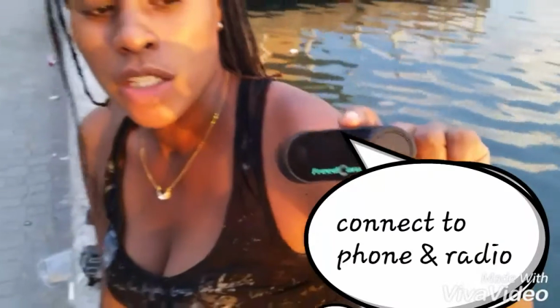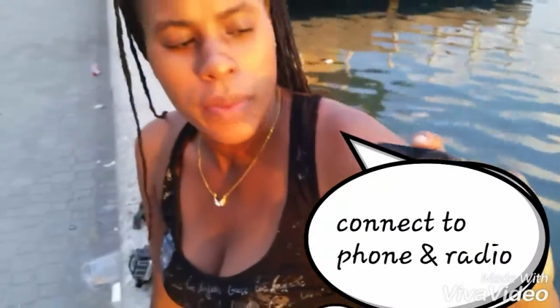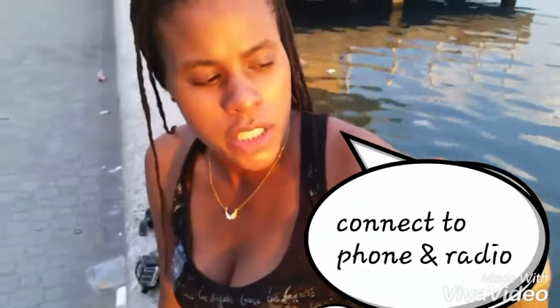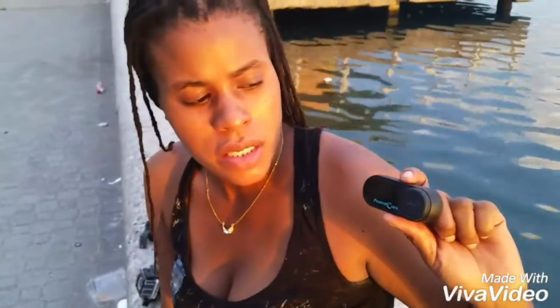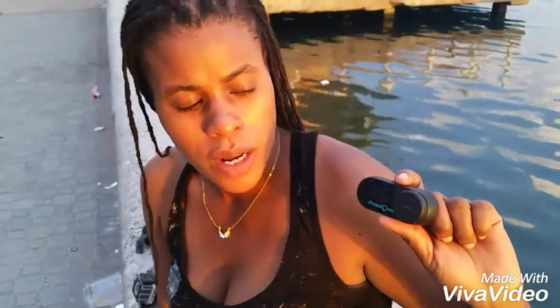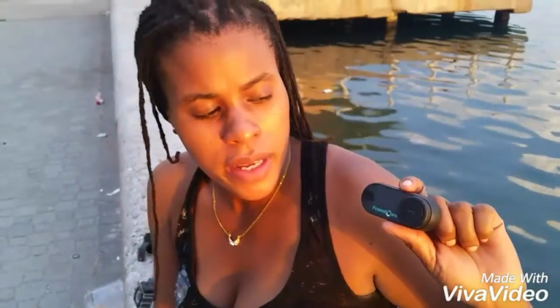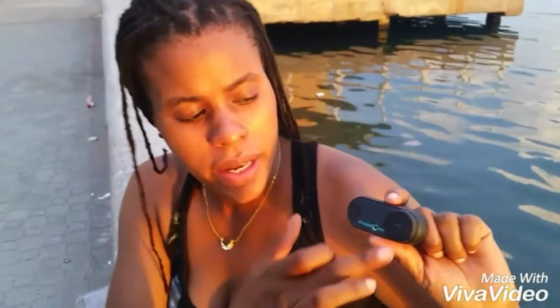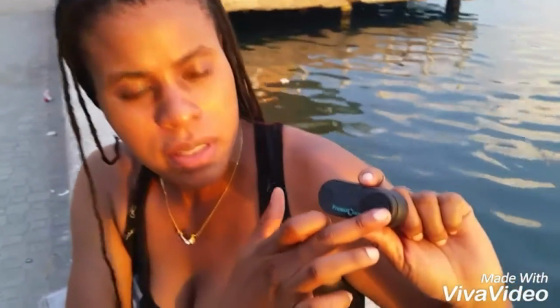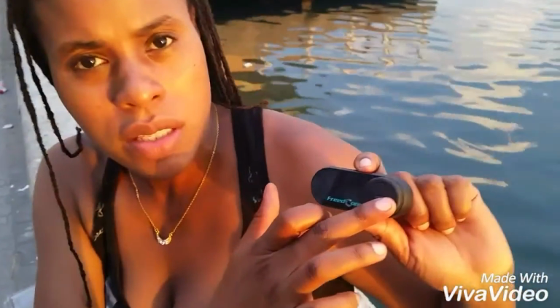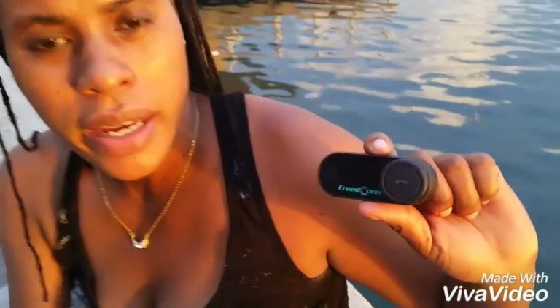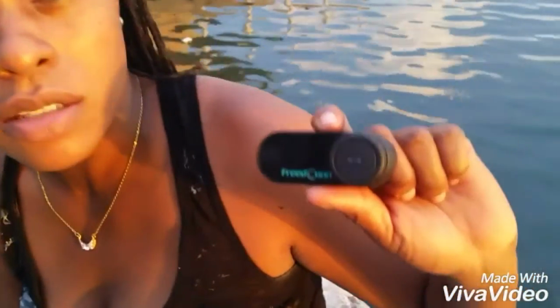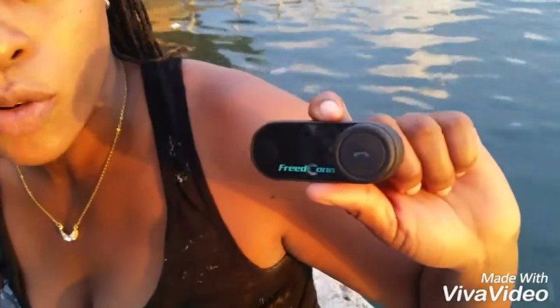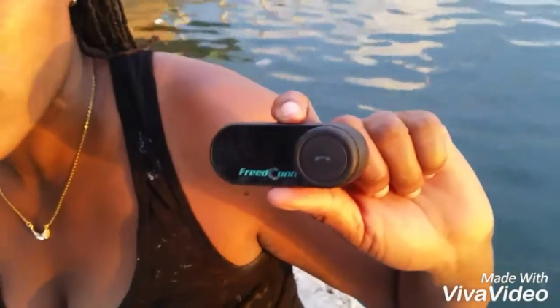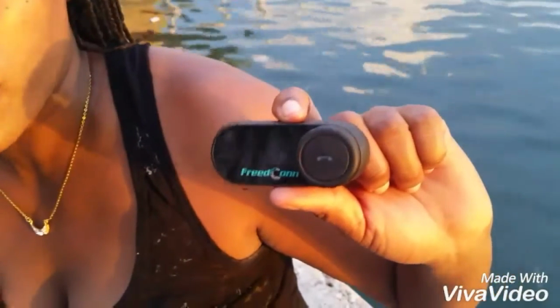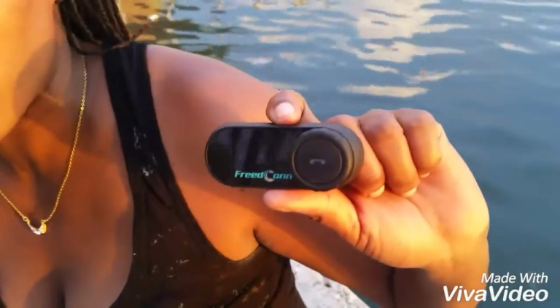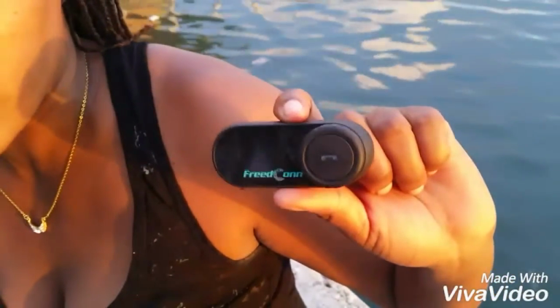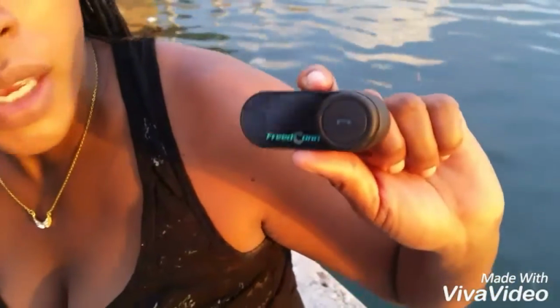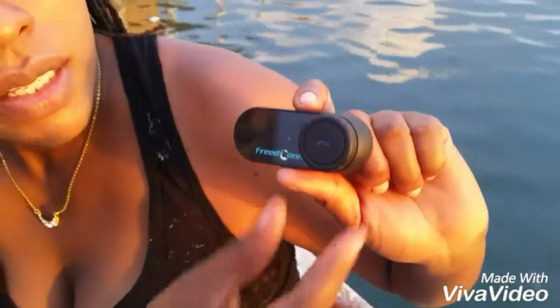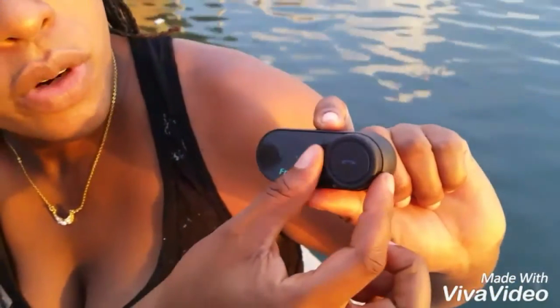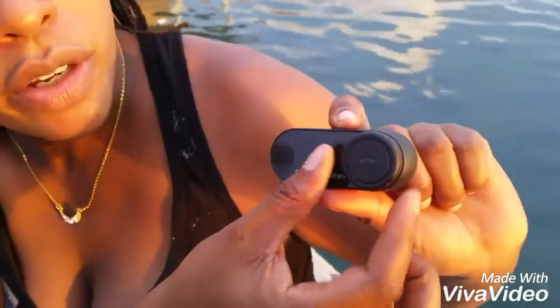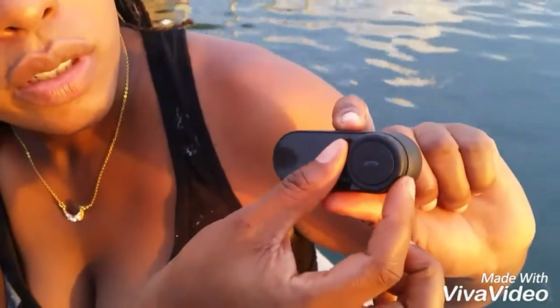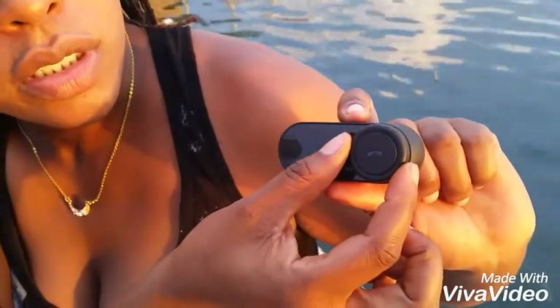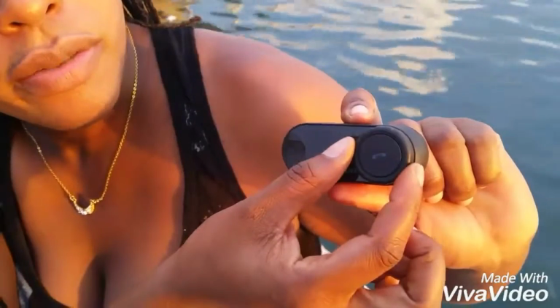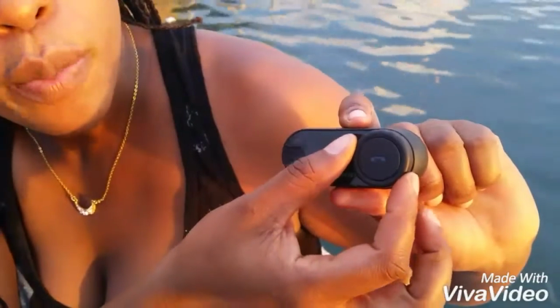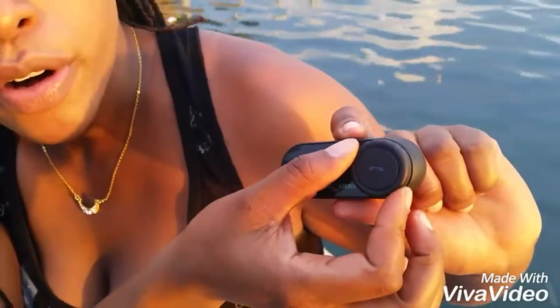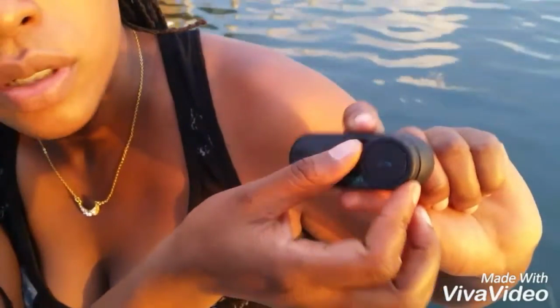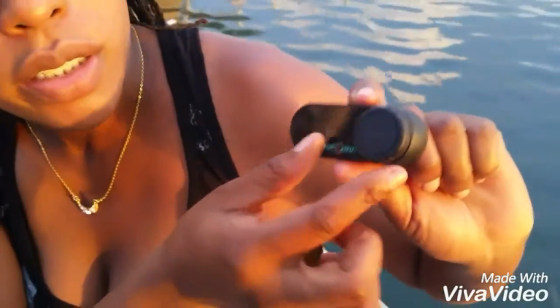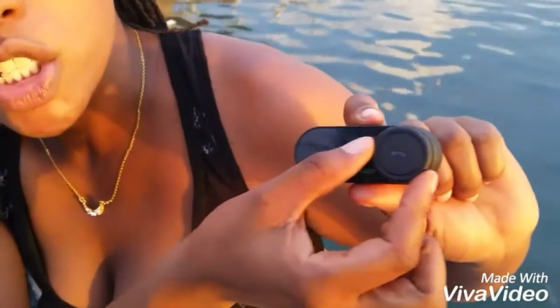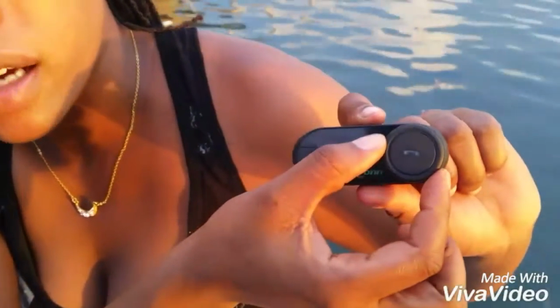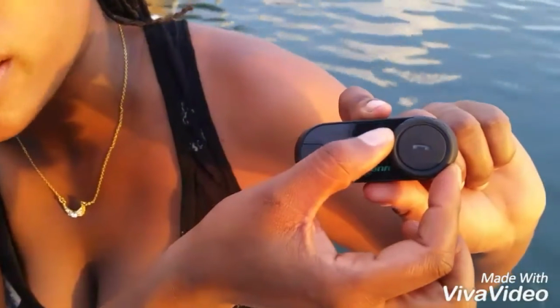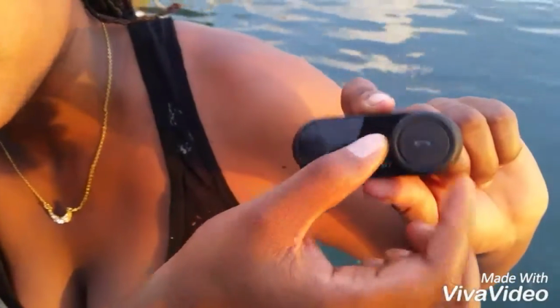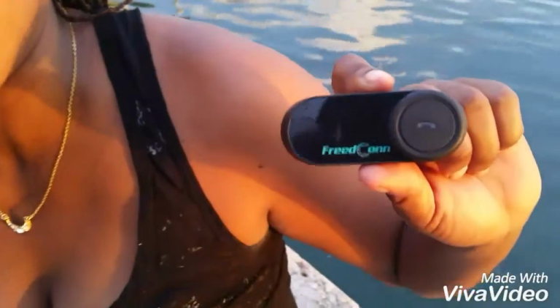Just a couple of features. While I'm riding, I can press this once and answer my phone without stopping, without doing anything. This is for the radio — to turn the volume up or down, or to change the dial on it for your radio.